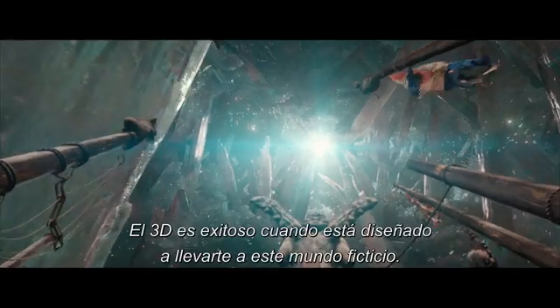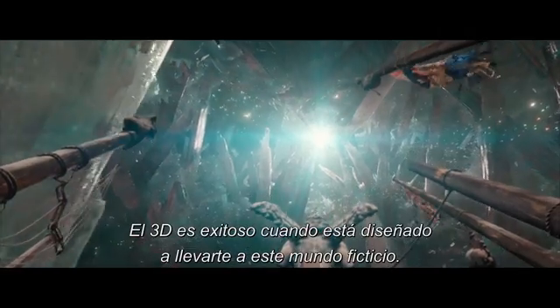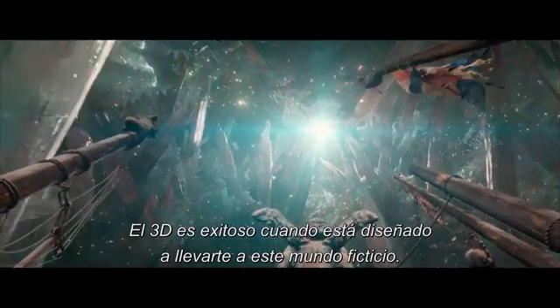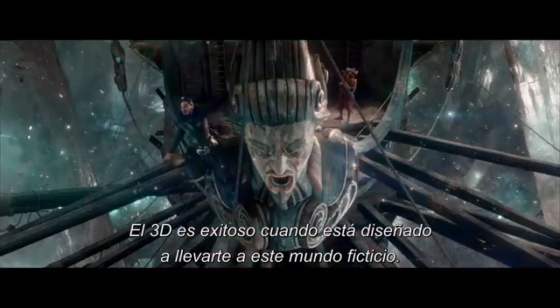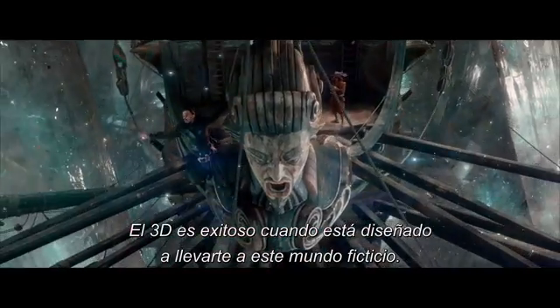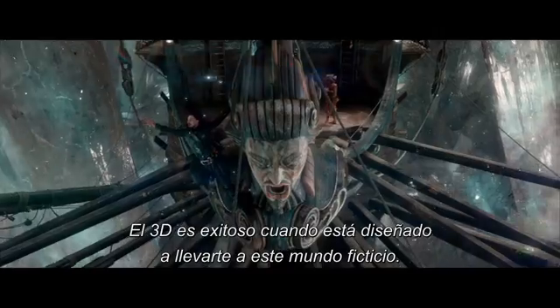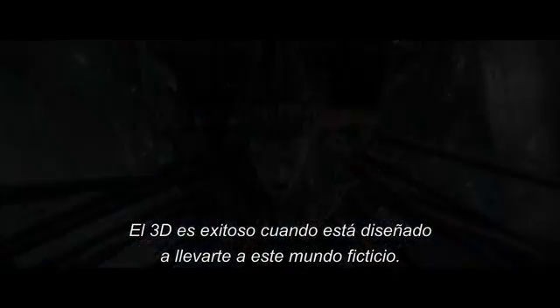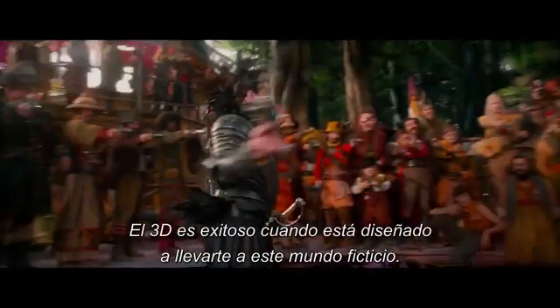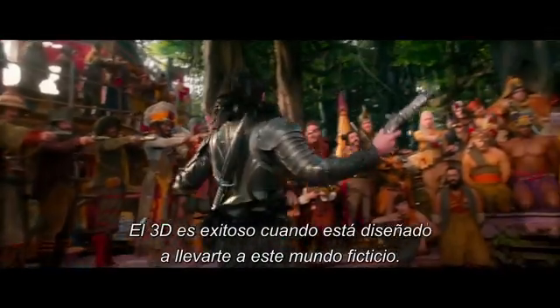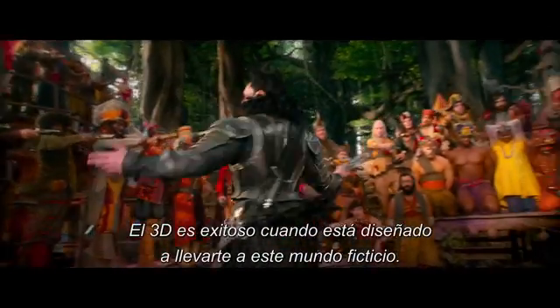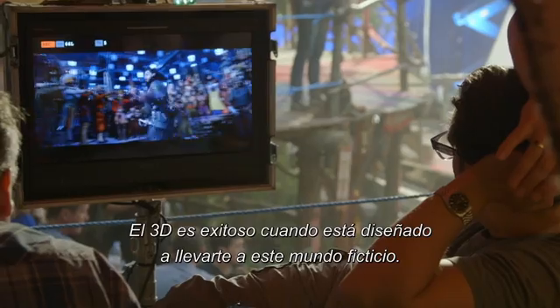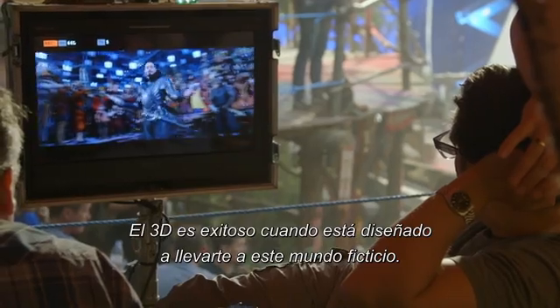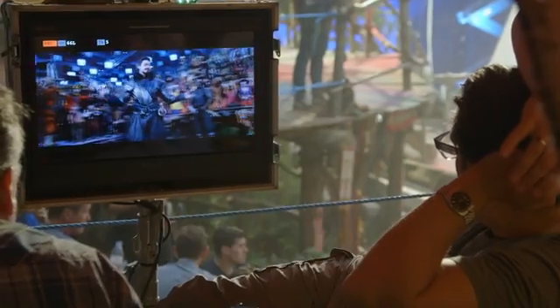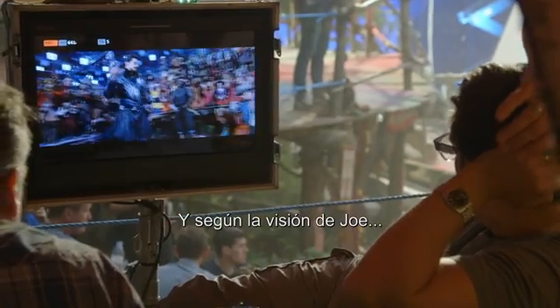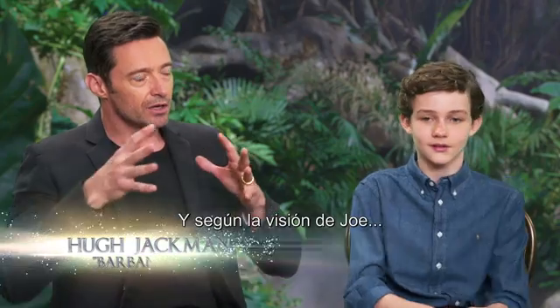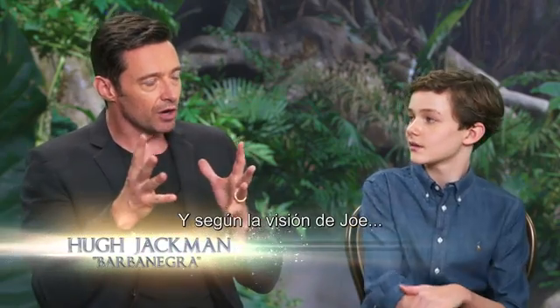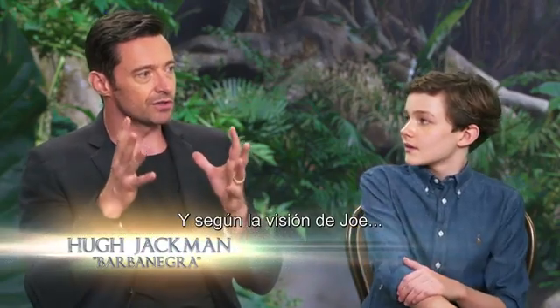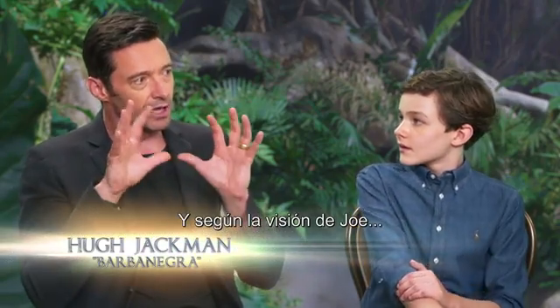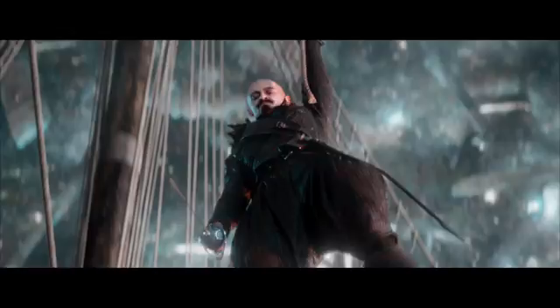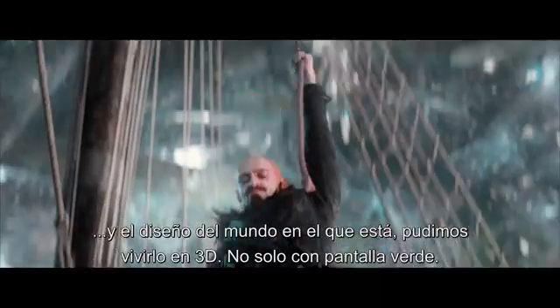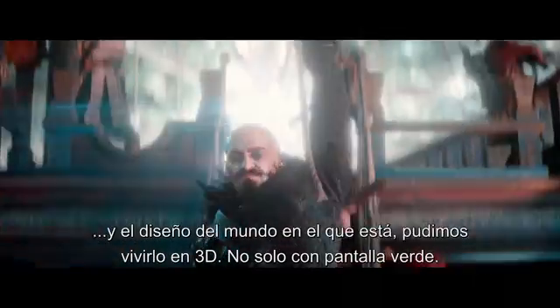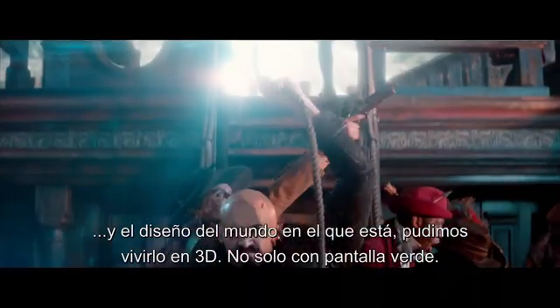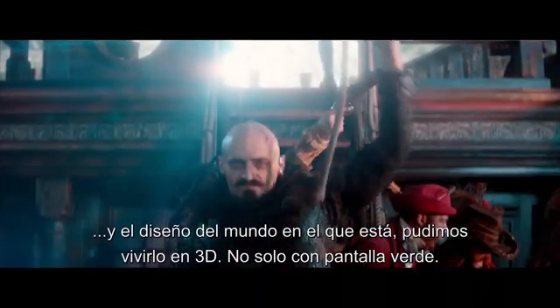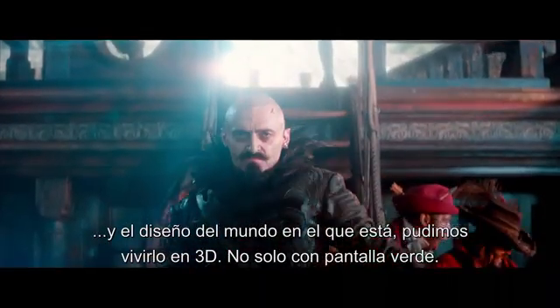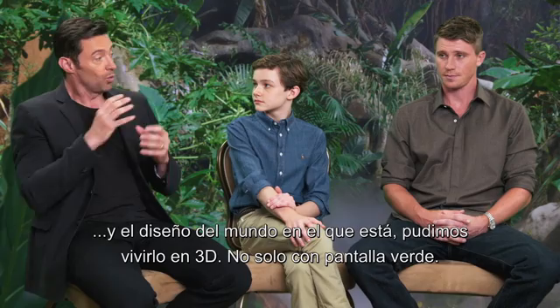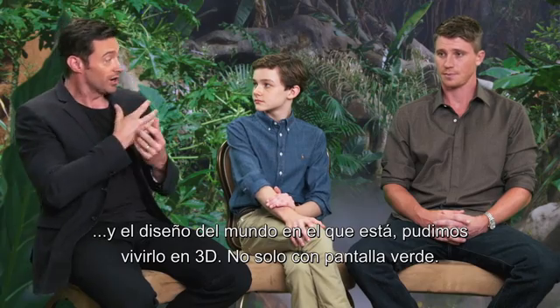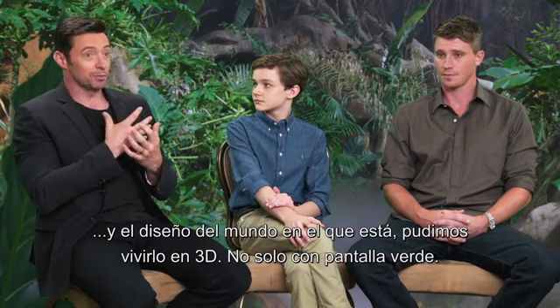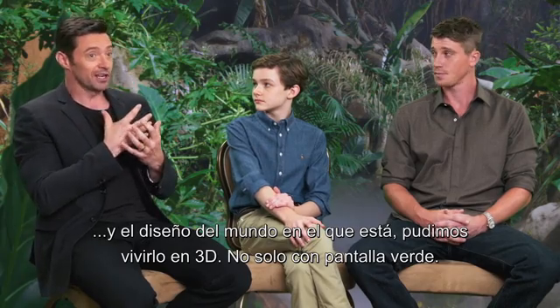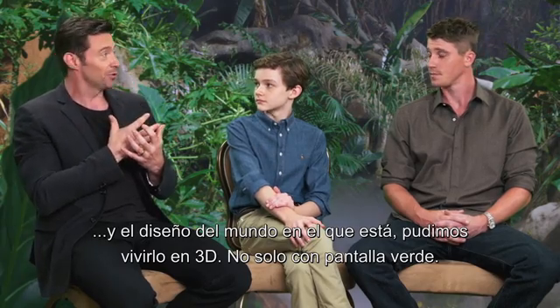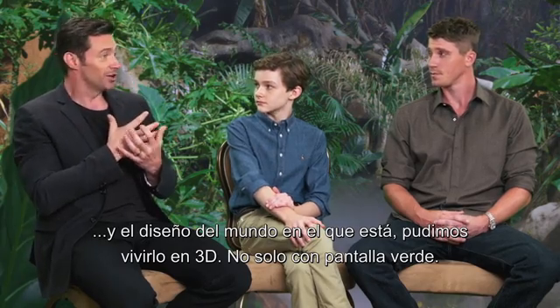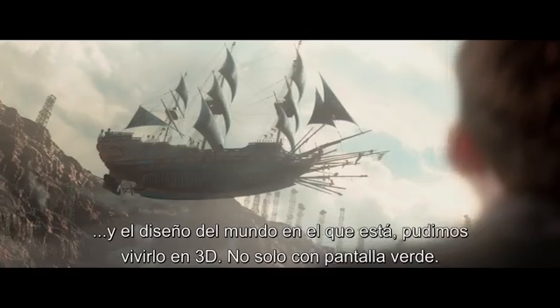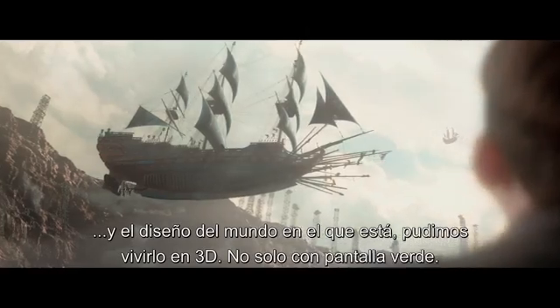I think 3D is successful when it's designed to take you into this fictitious world. And in Joe's thinking and designing and the world he's in, we got to experience it in 3D, not just a green screen.